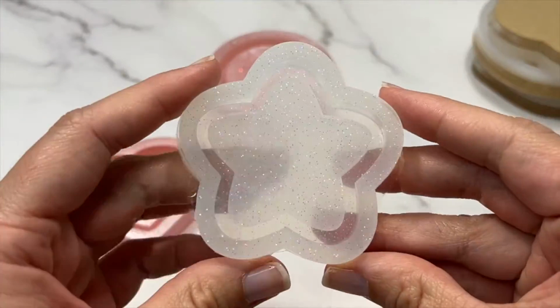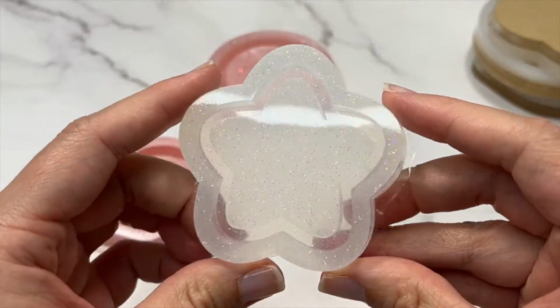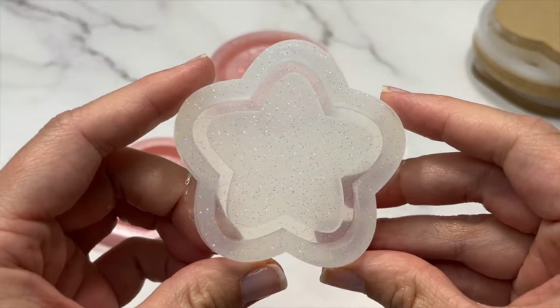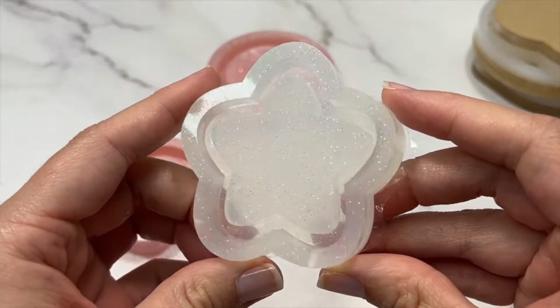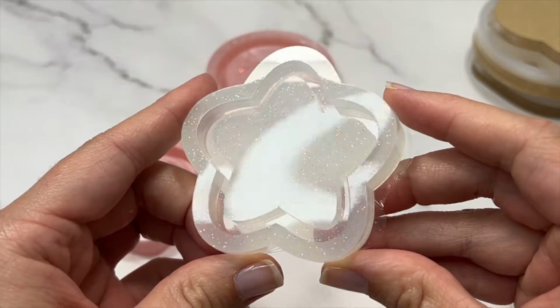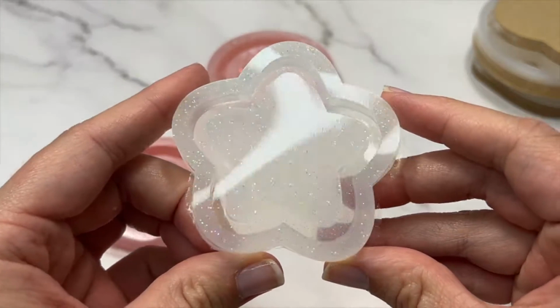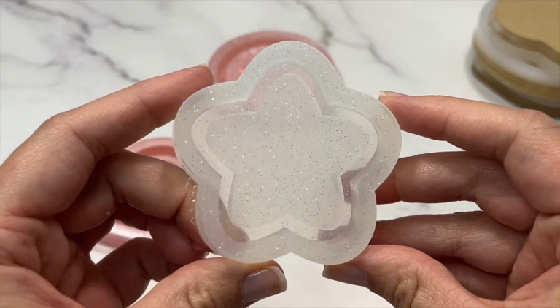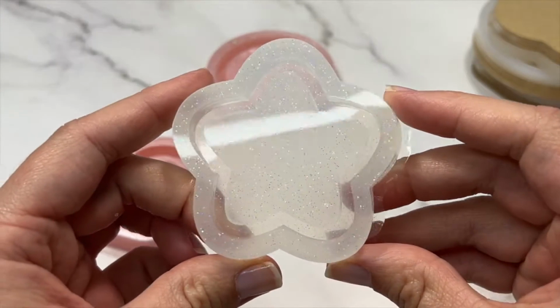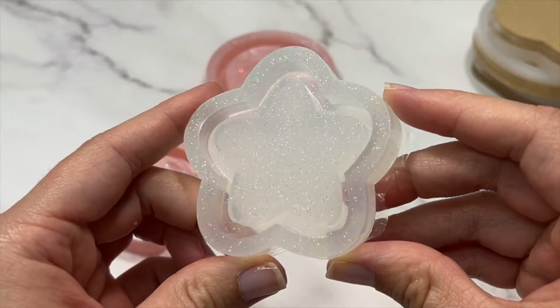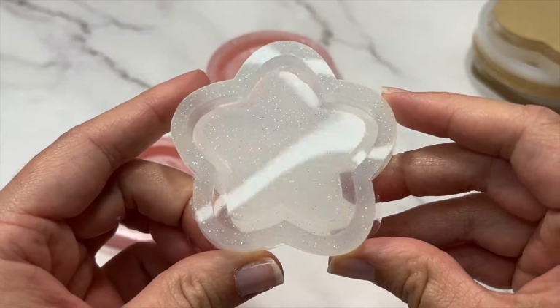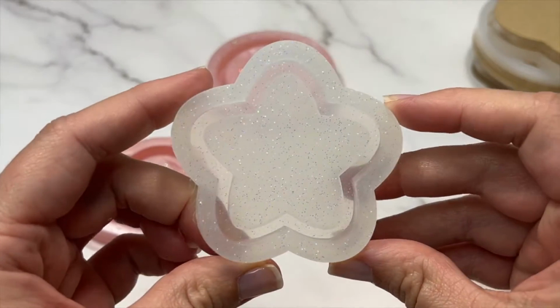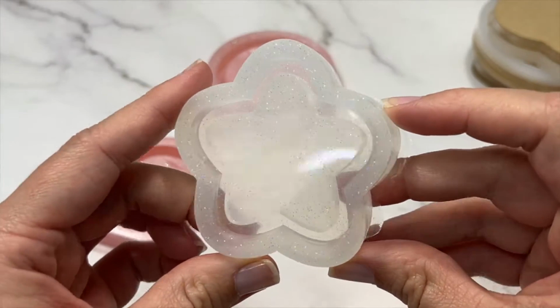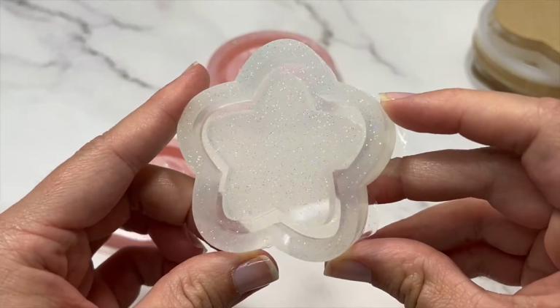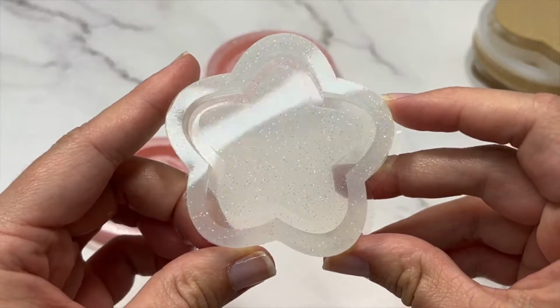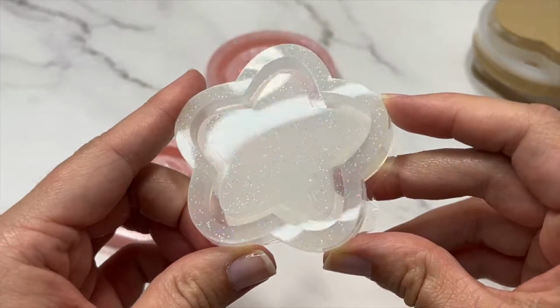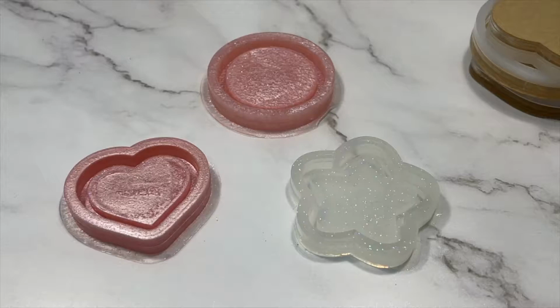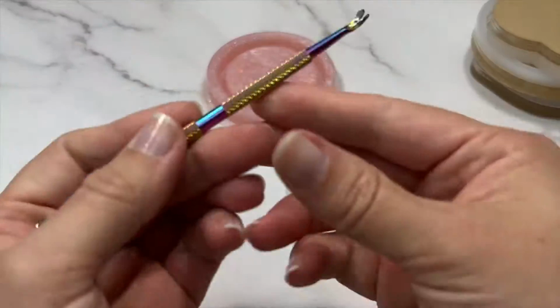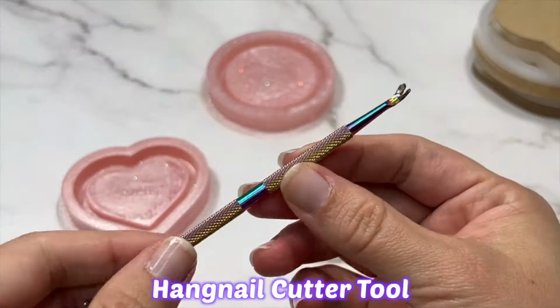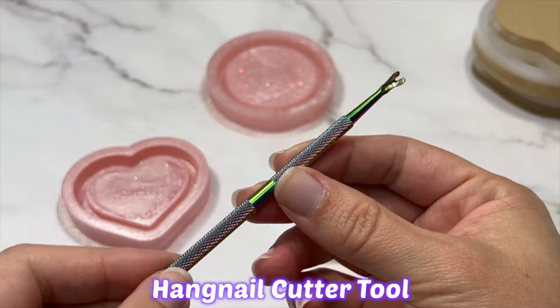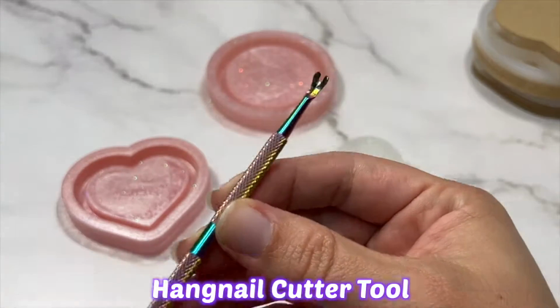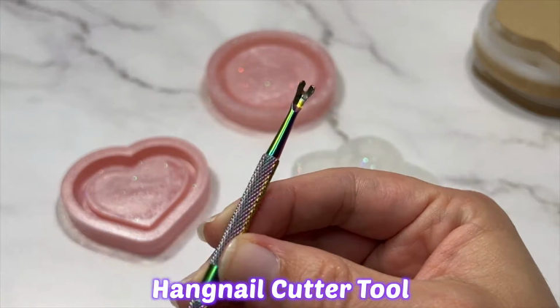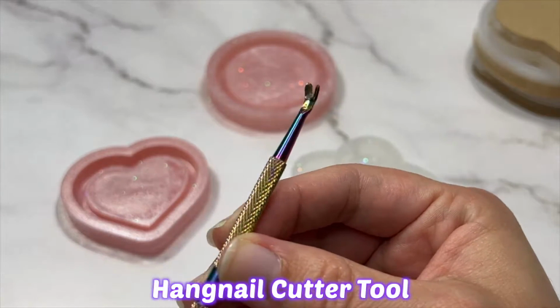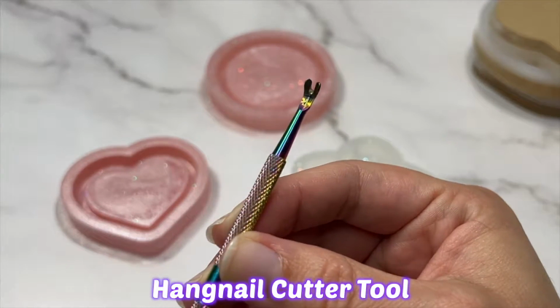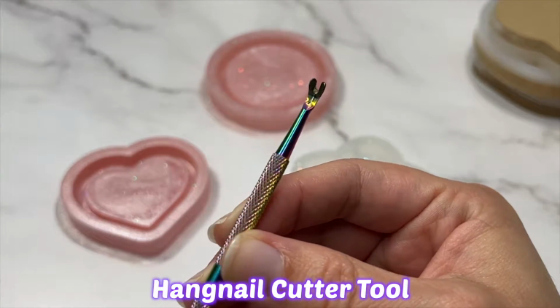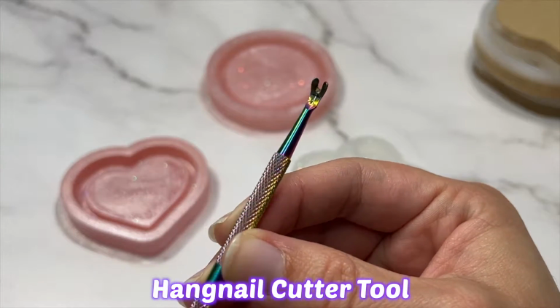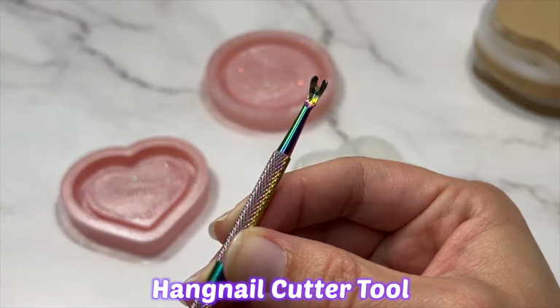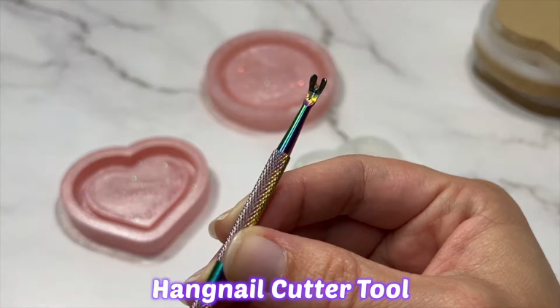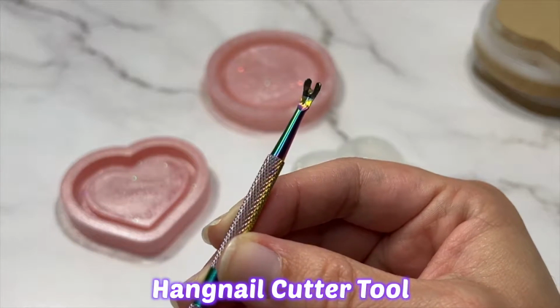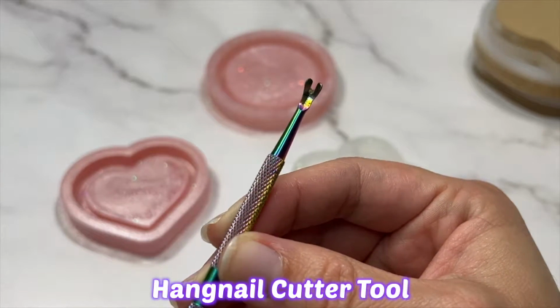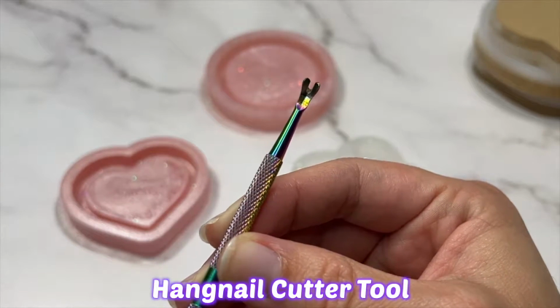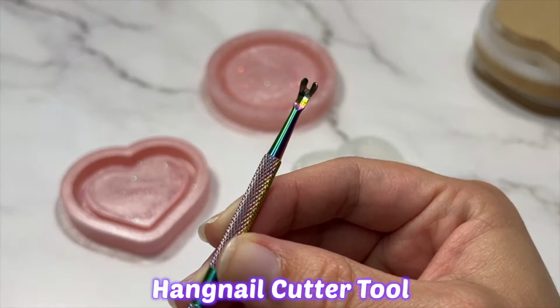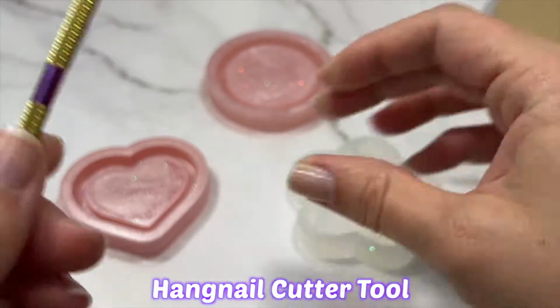We do have a bit of excess silicone around the edges but we can easily remove it with a tool. I have this hangnail cutter tool that will easily remove these flappy bits.